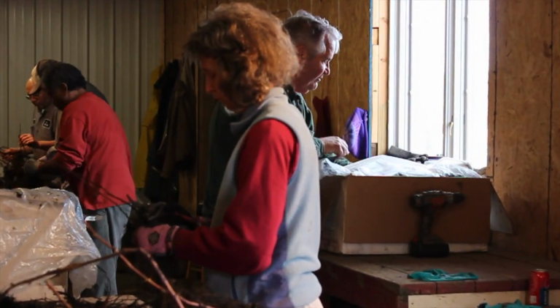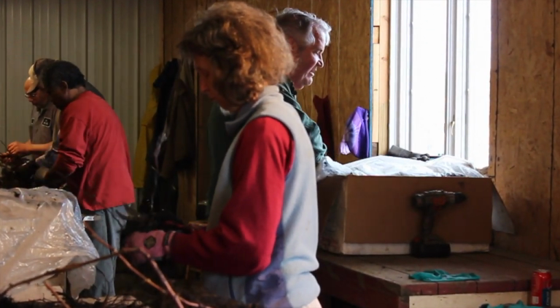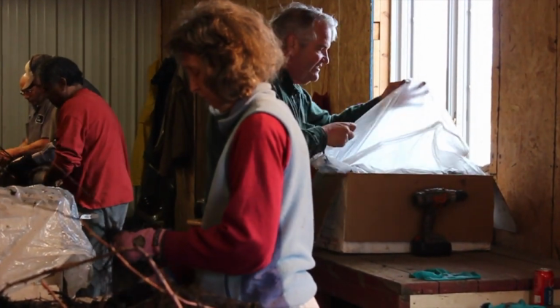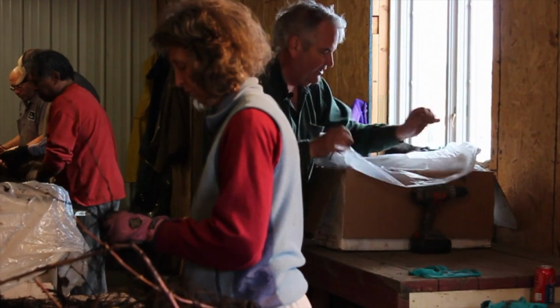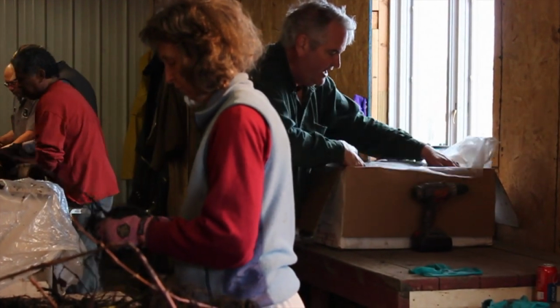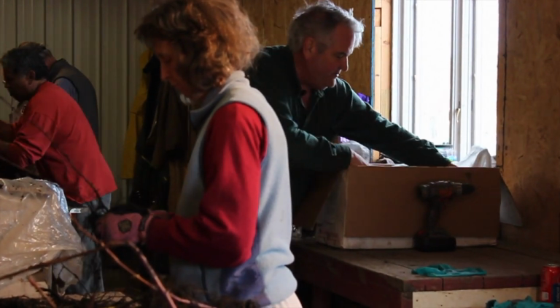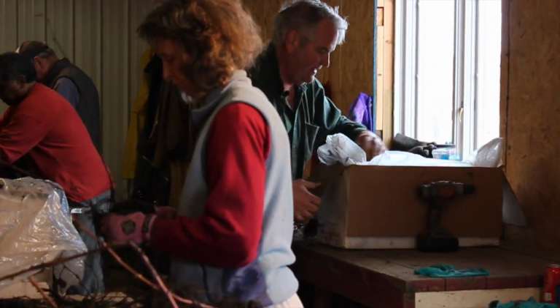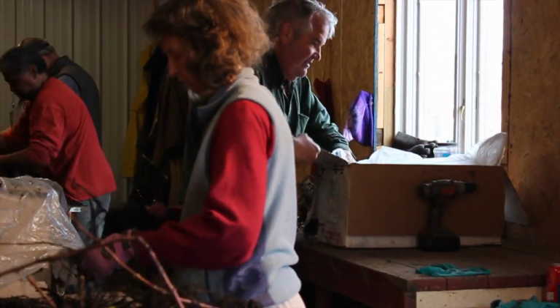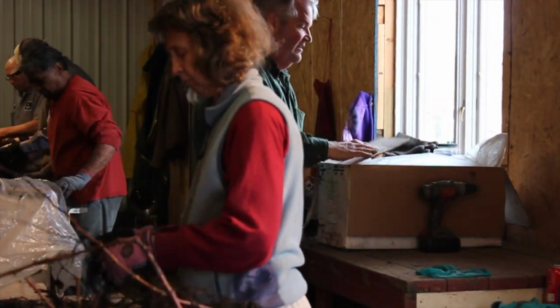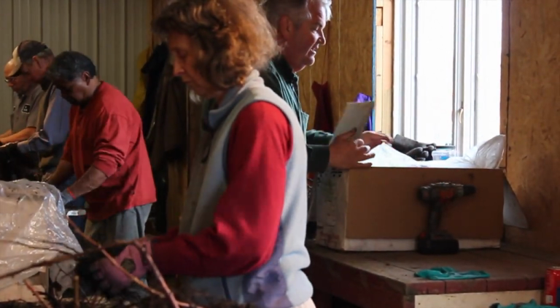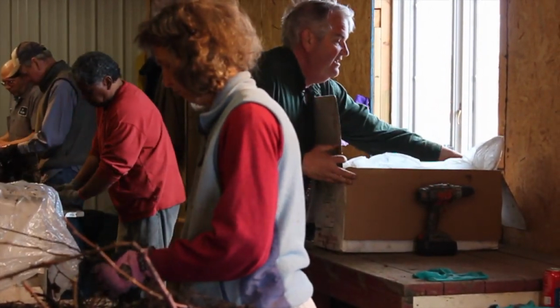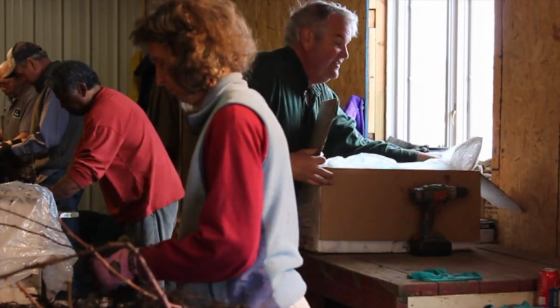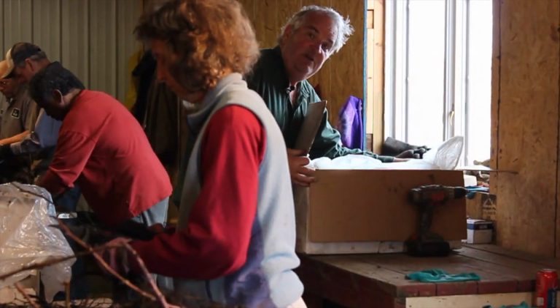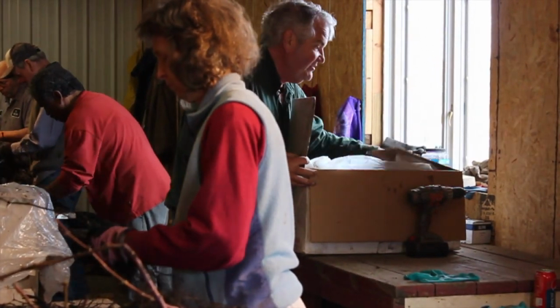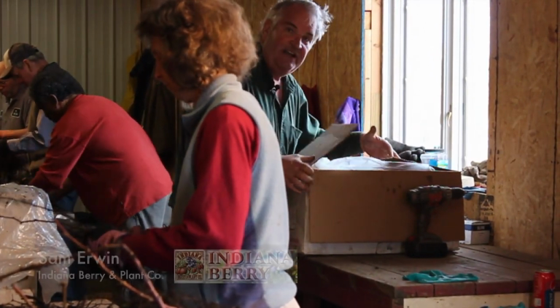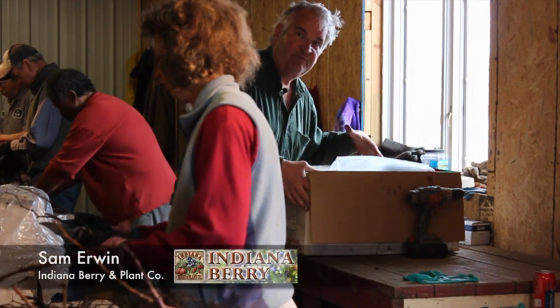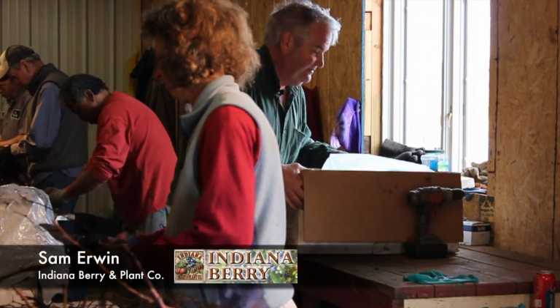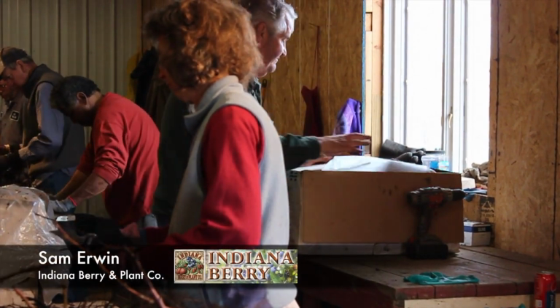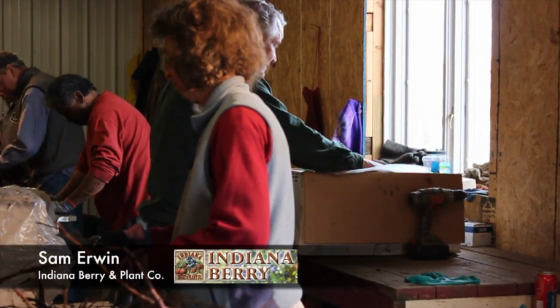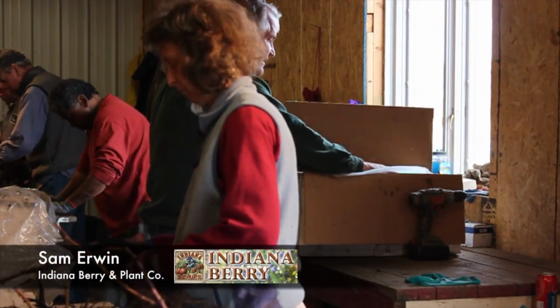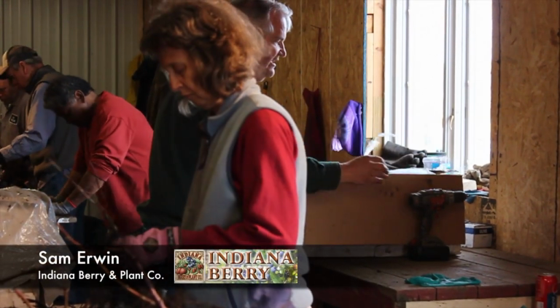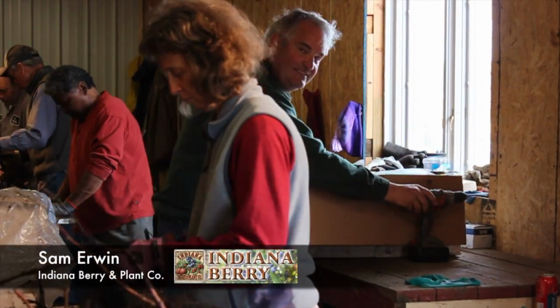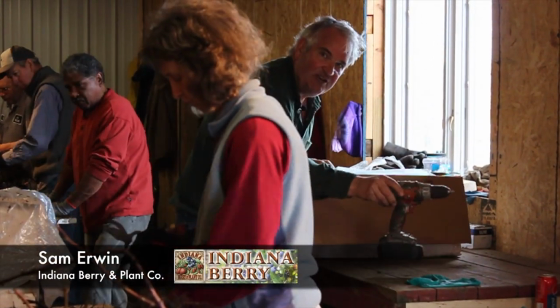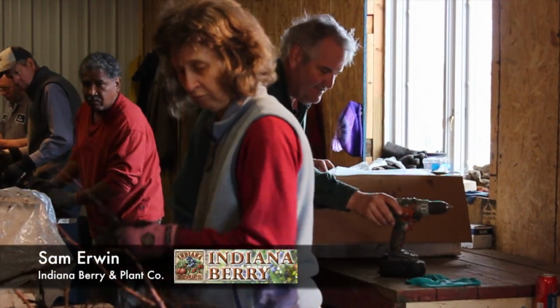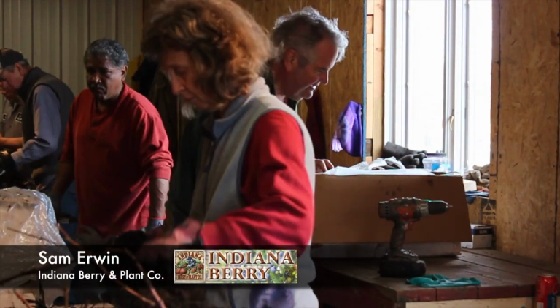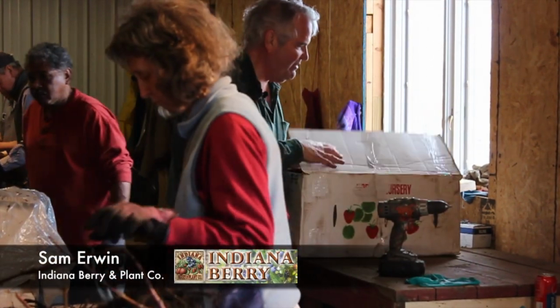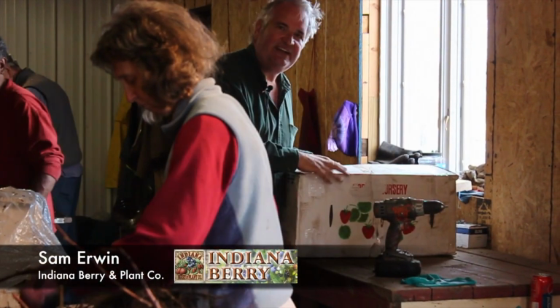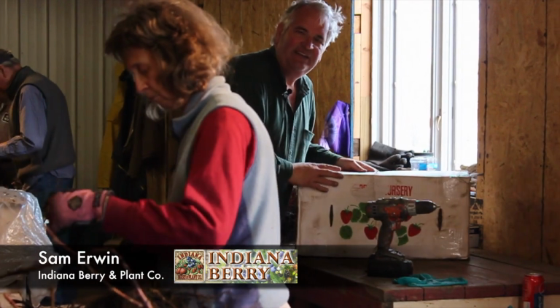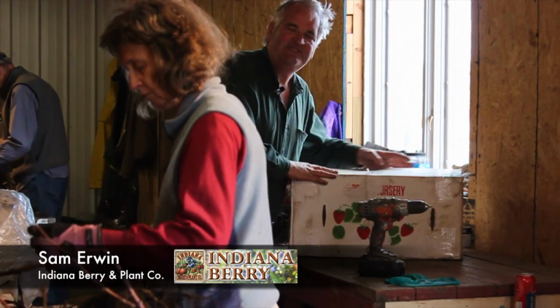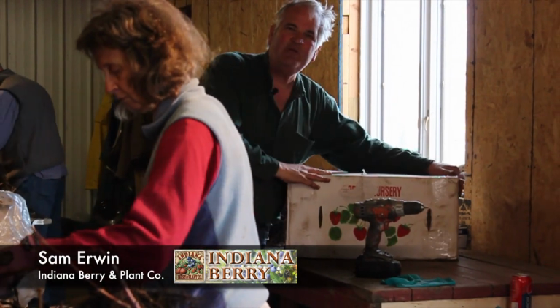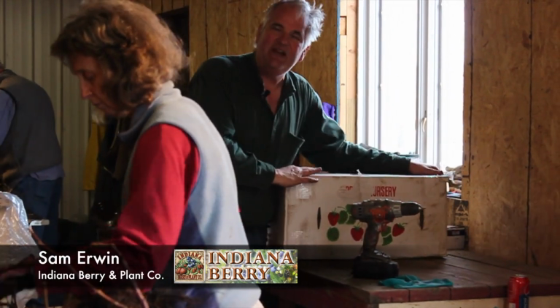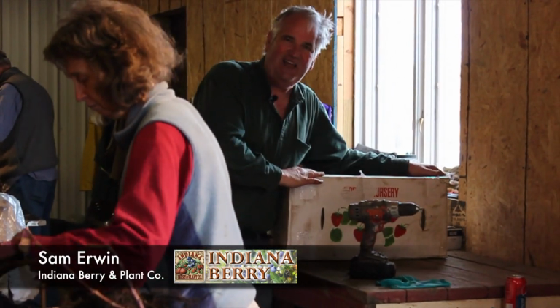We seal them up in plastic — there's very little air — and this is where we keep them until we're ready to ship them to you. That's how we handle plants here at Indiana Berry and Plant Company. I'm Sam Irwin with Indiana Berry and Plant.